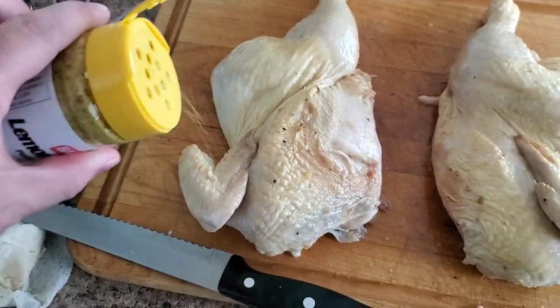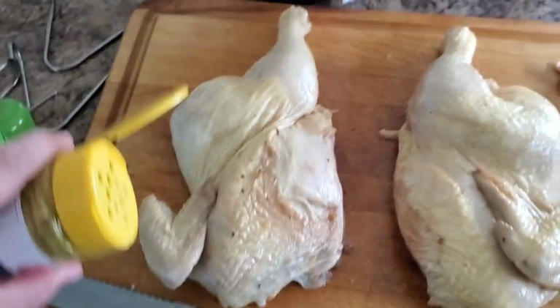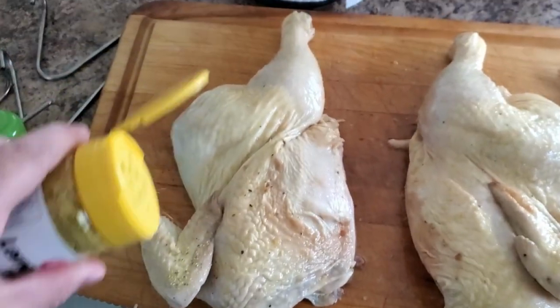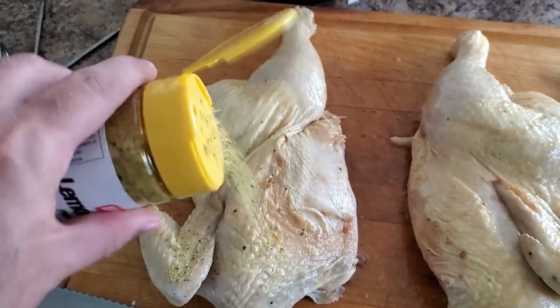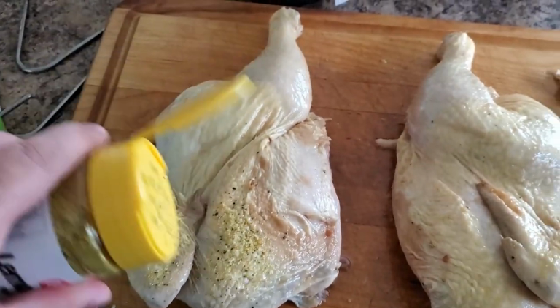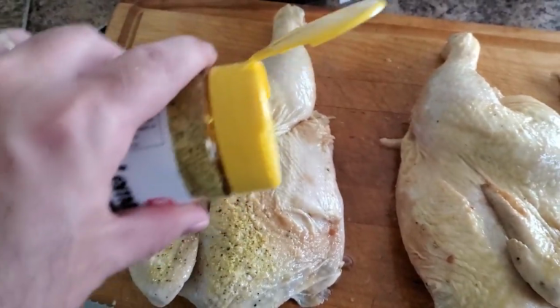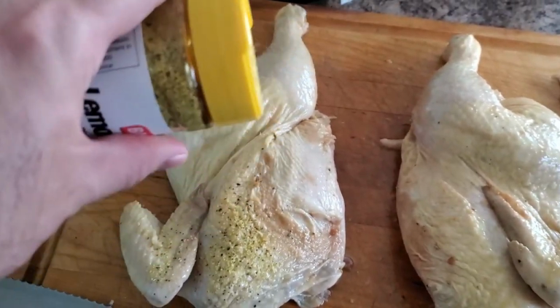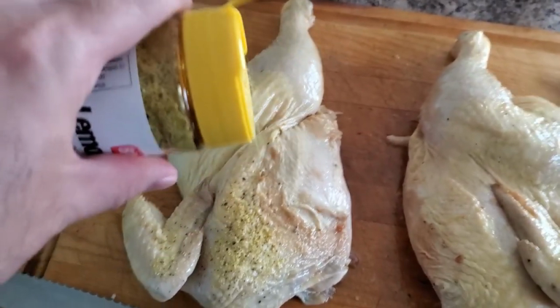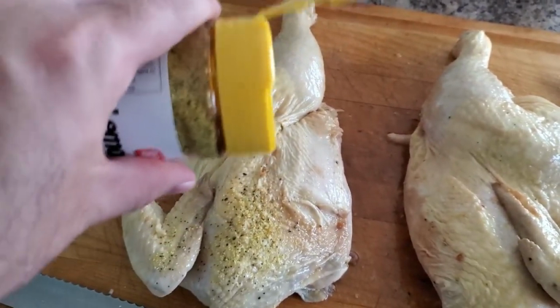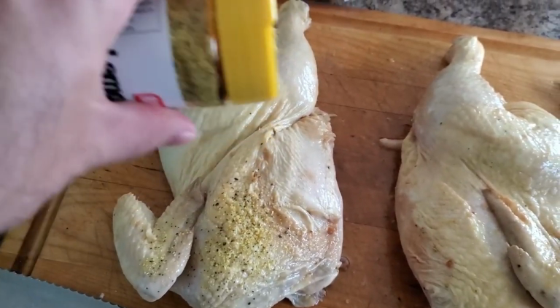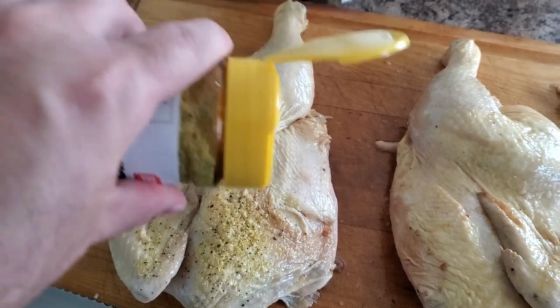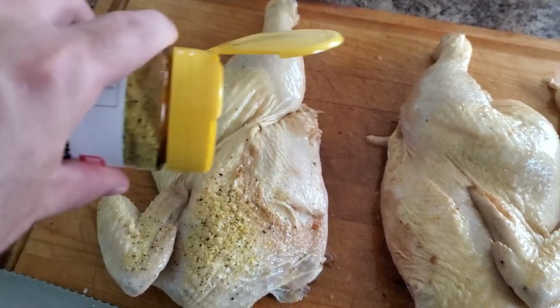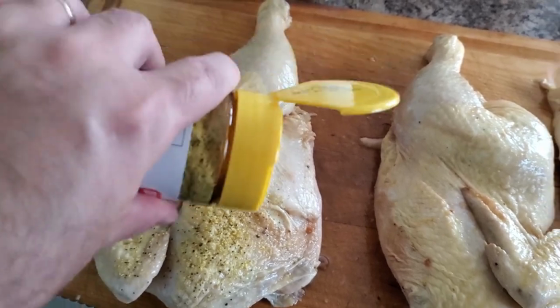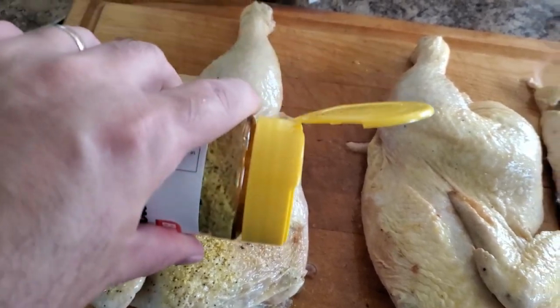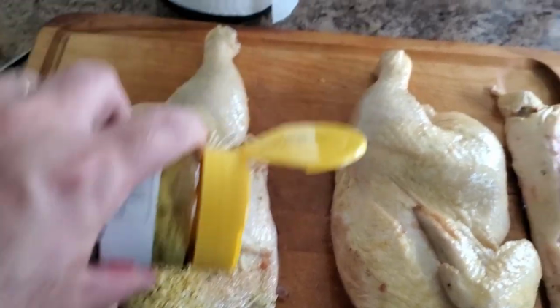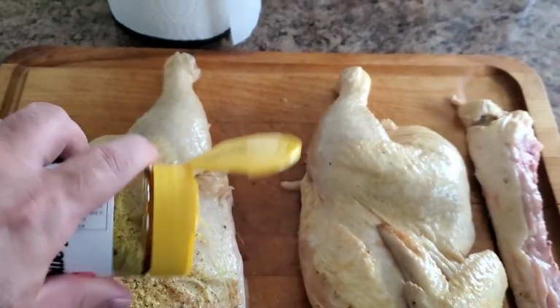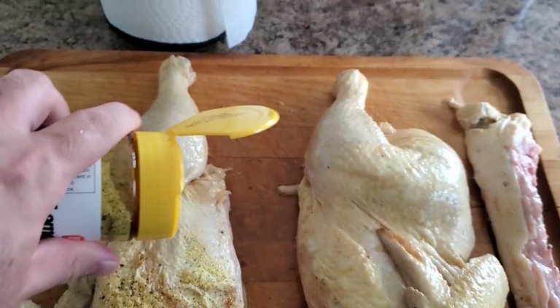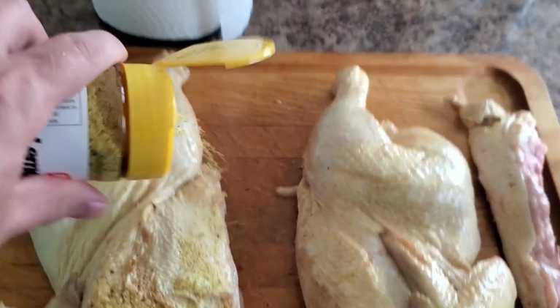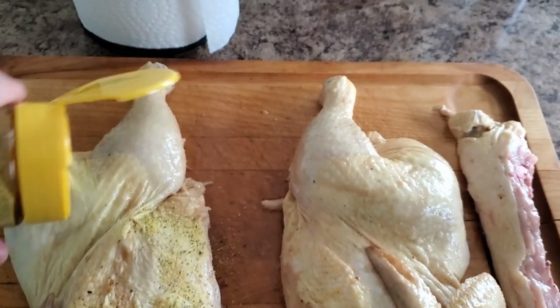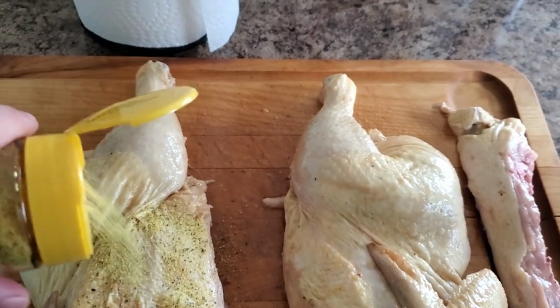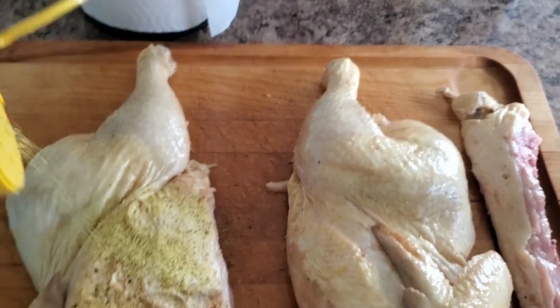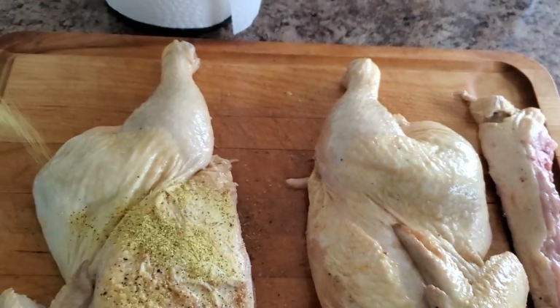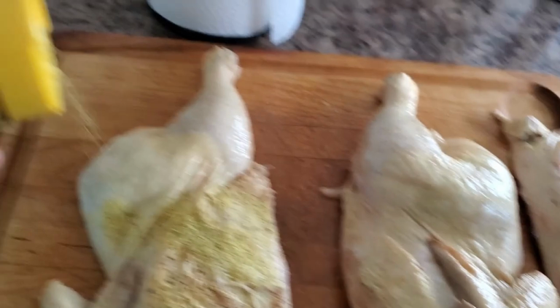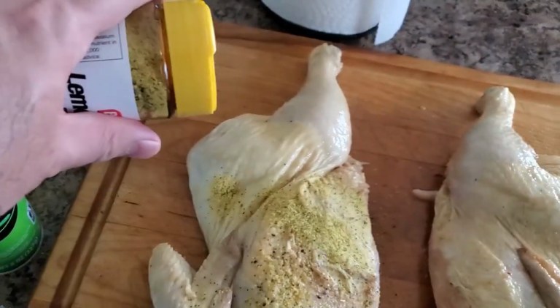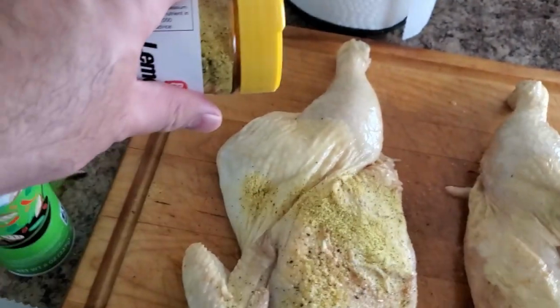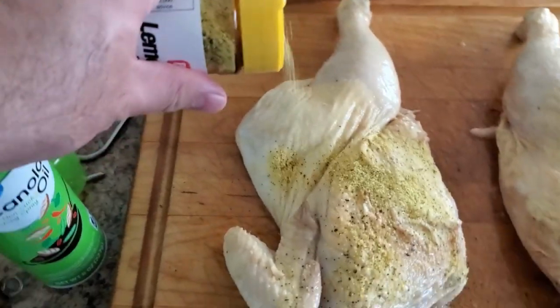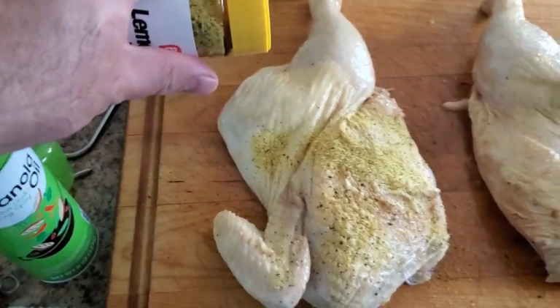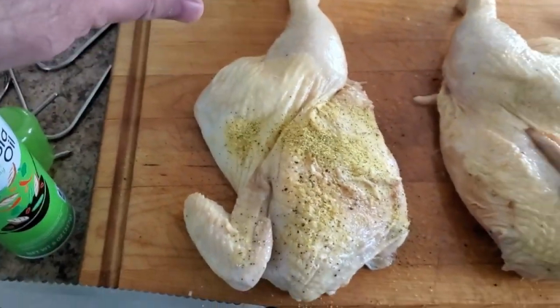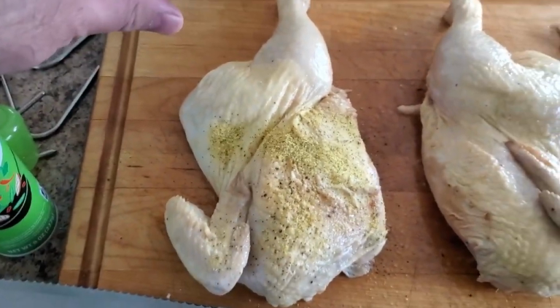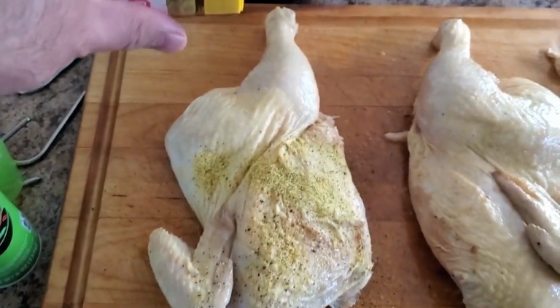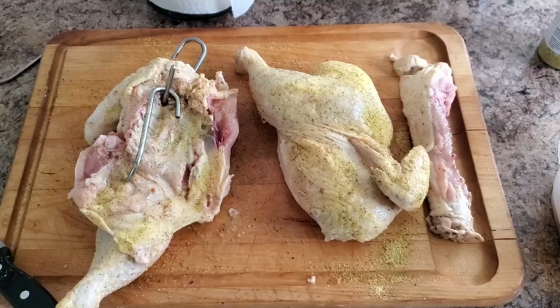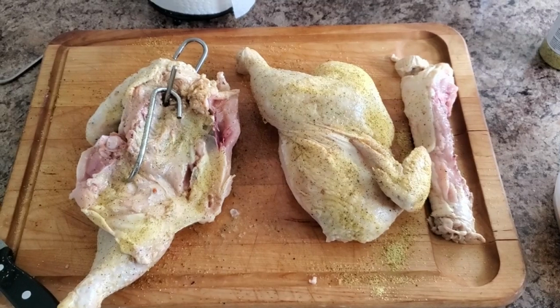Next, I grab the lemon pepper and season both sides. The seasoning wasn't evenly distributed, so I put the camera down again and rubbed each half of the chicken to evenly distribute the seasoning. Now let's talk about hook placement.